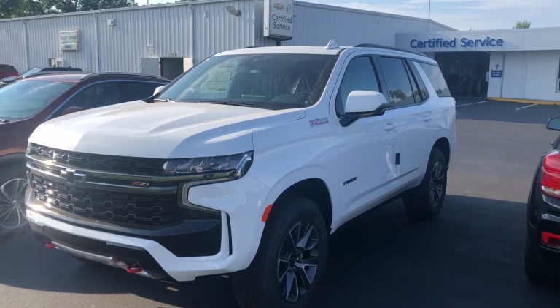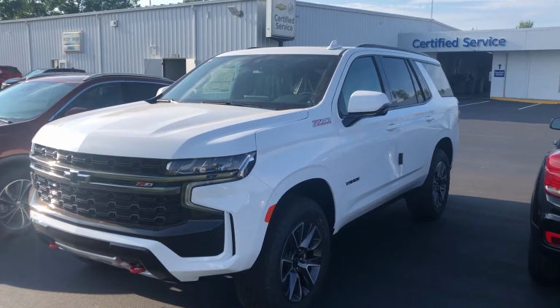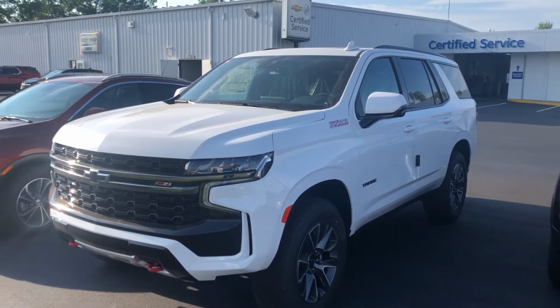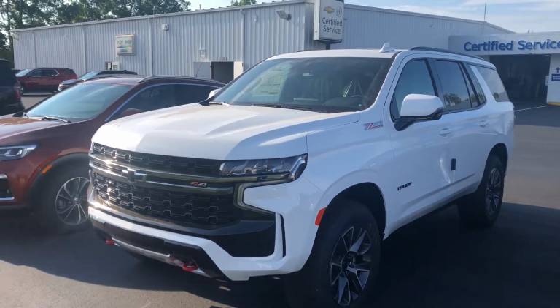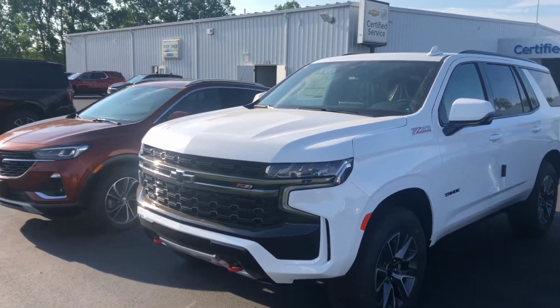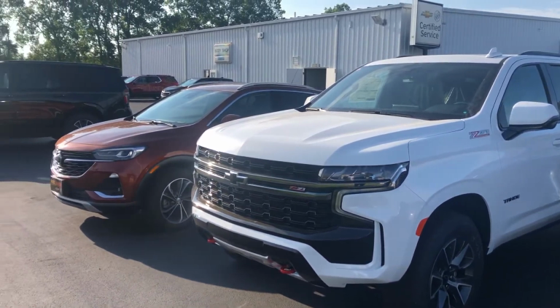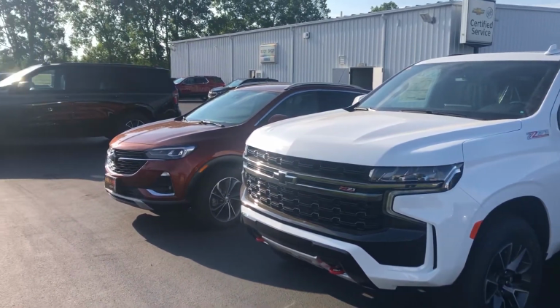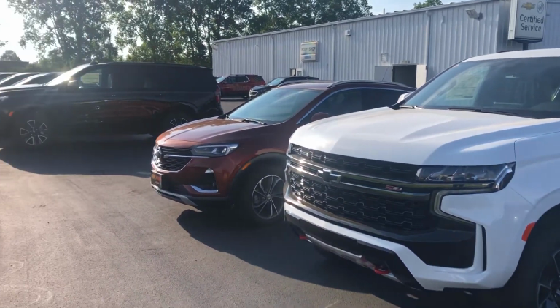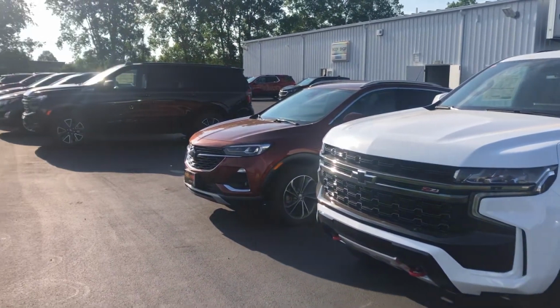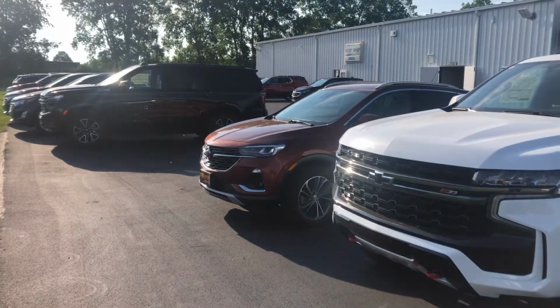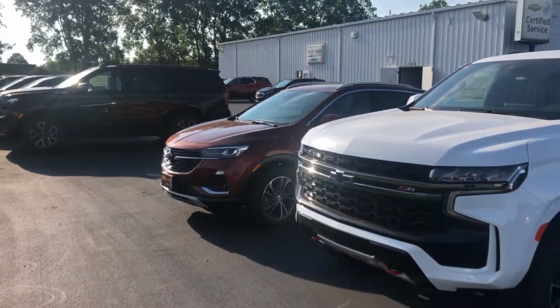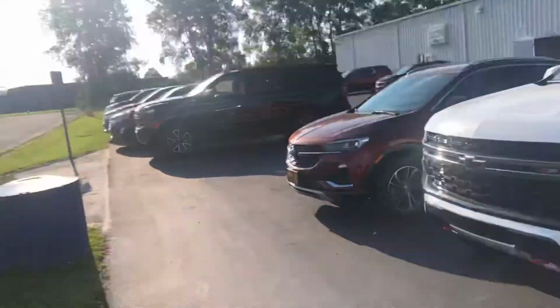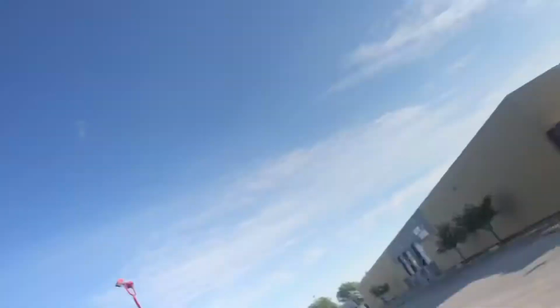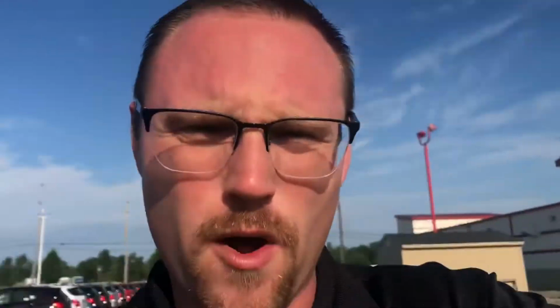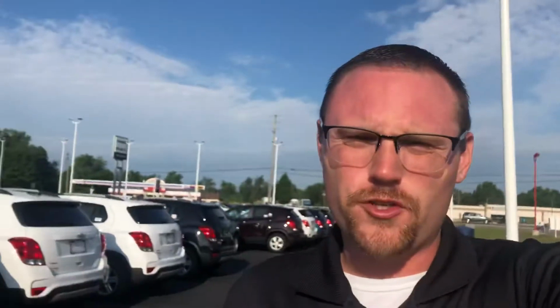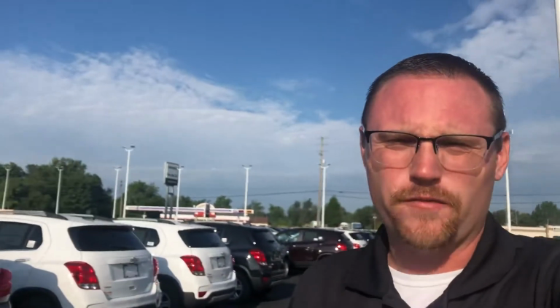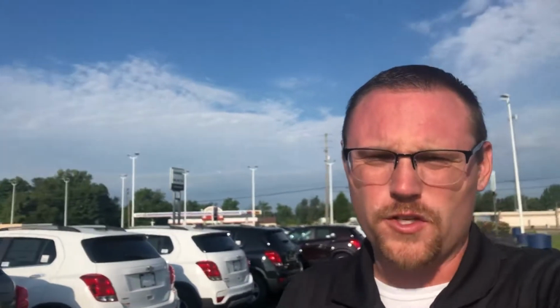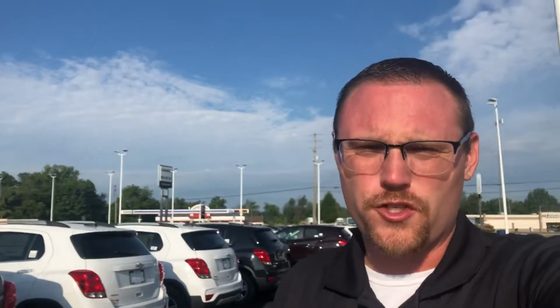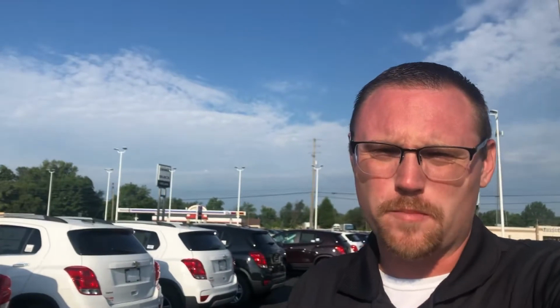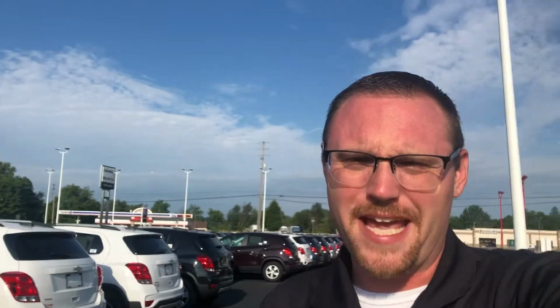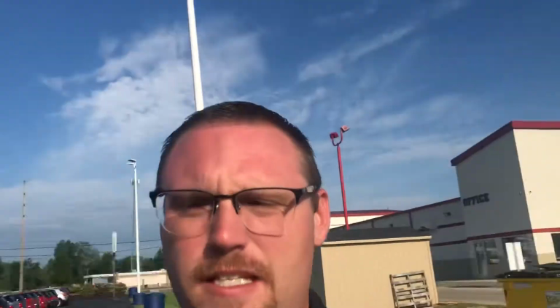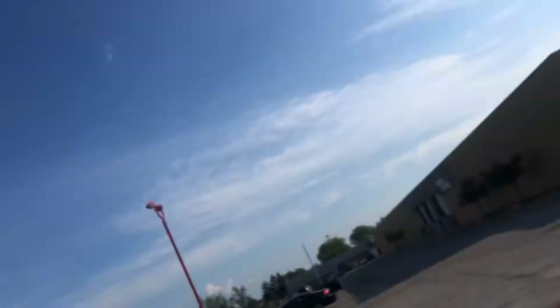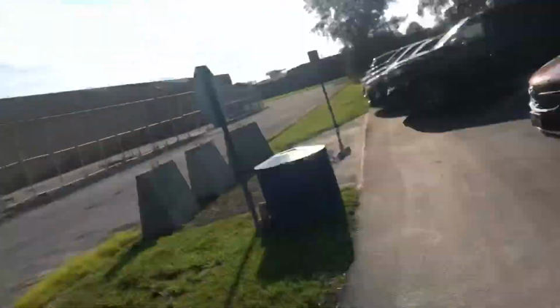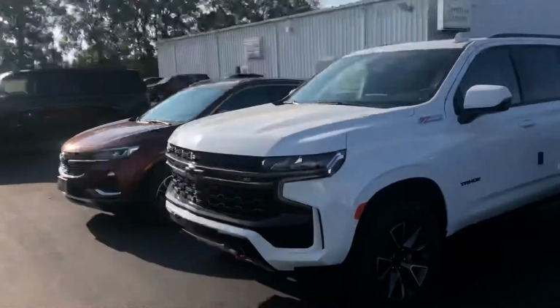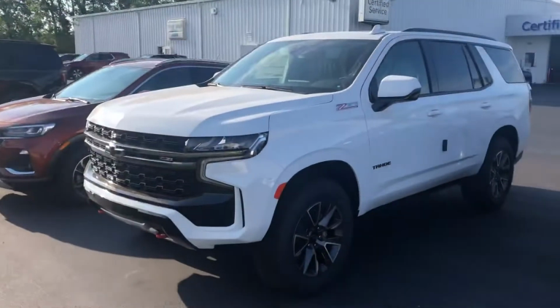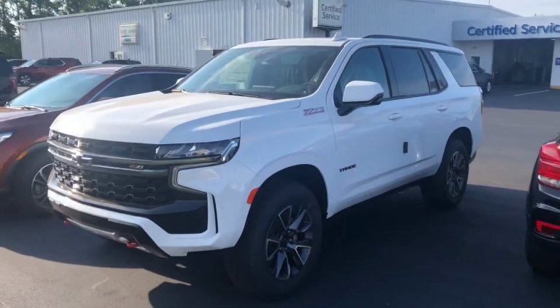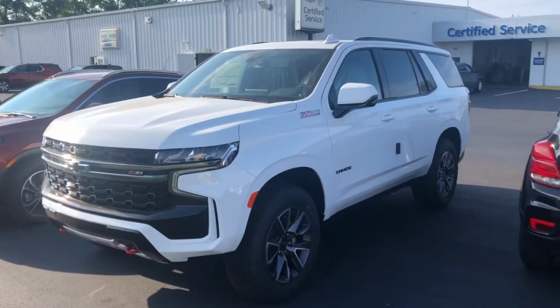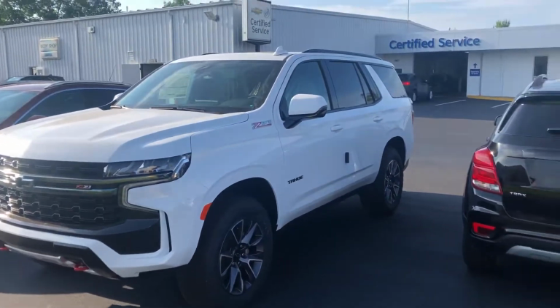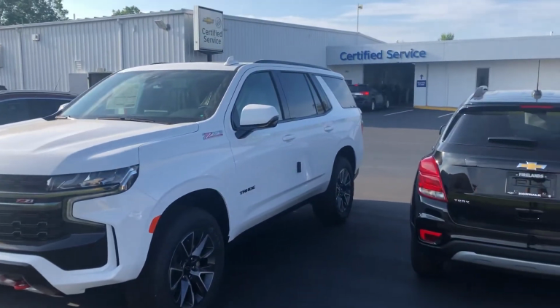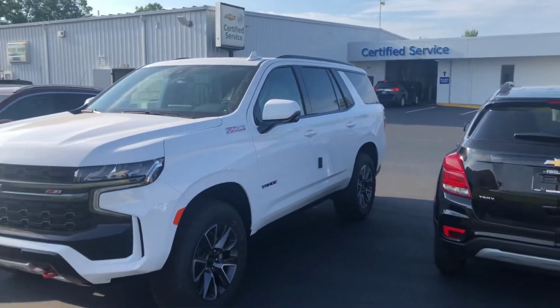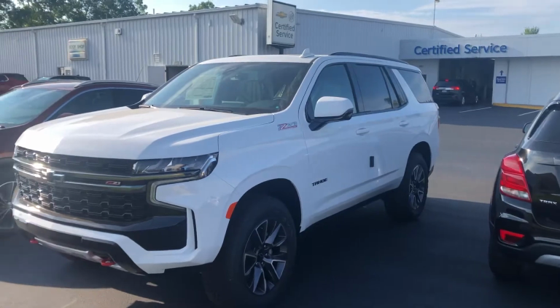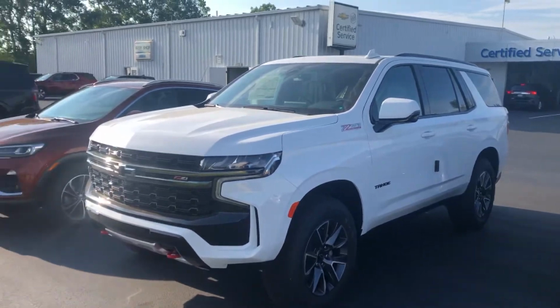Hey Nolan, good morning. This is Tom Biddlecombe with Fireland Chevrolet Buick here in Norwalk, Ohio. I wanted to do just a quick video to introduce you to both me and the dealership and the all-new 2021 Chevrolet Tahoe.